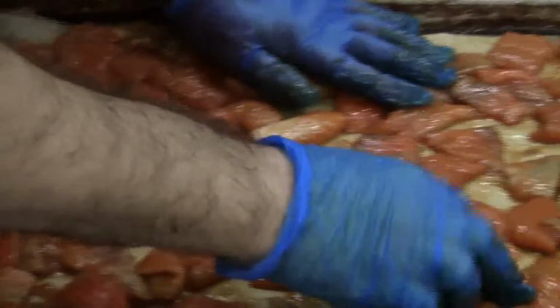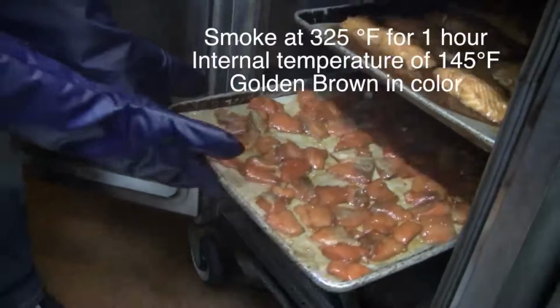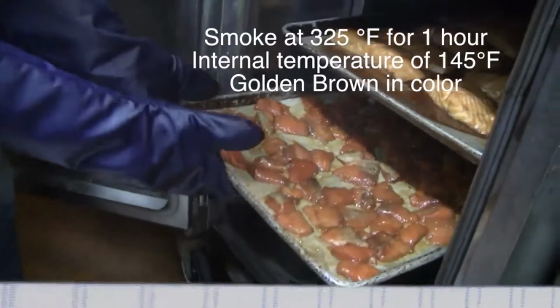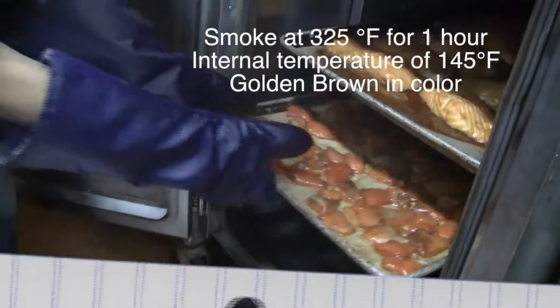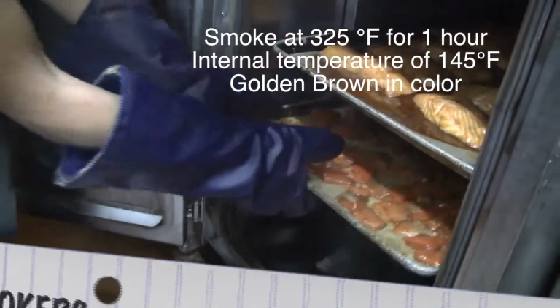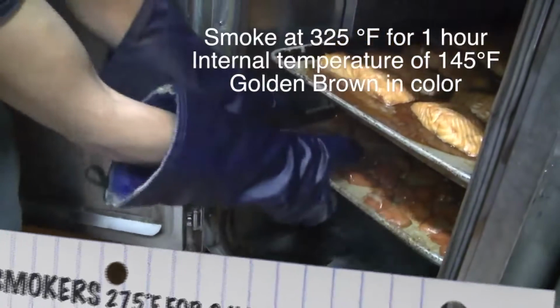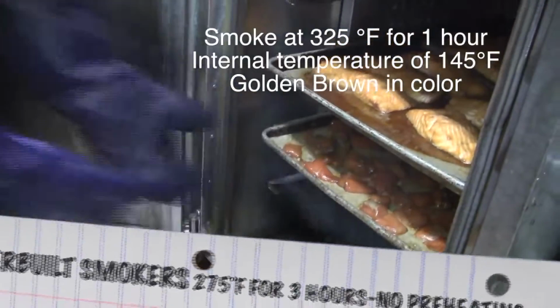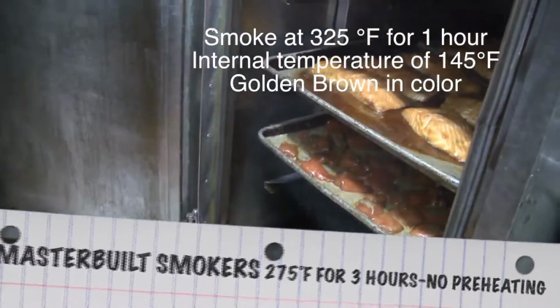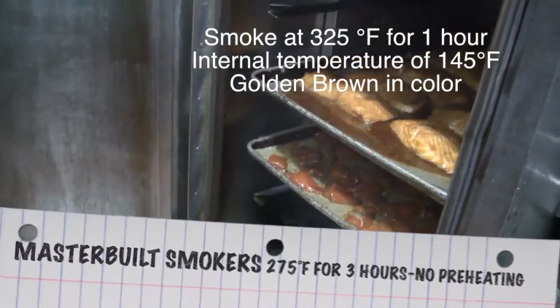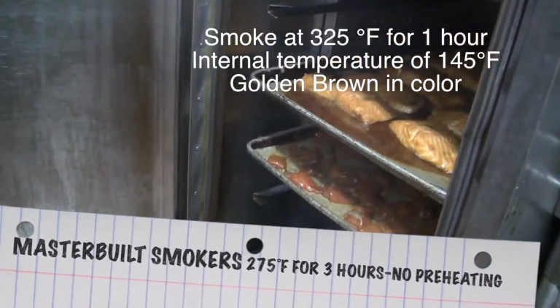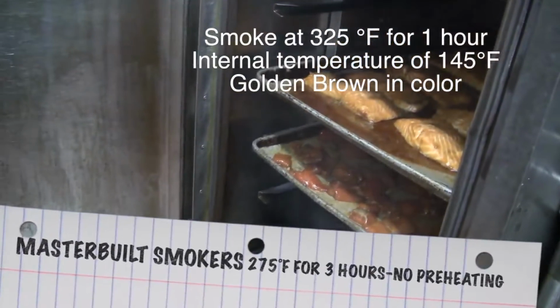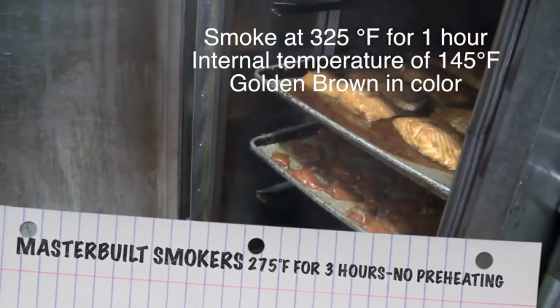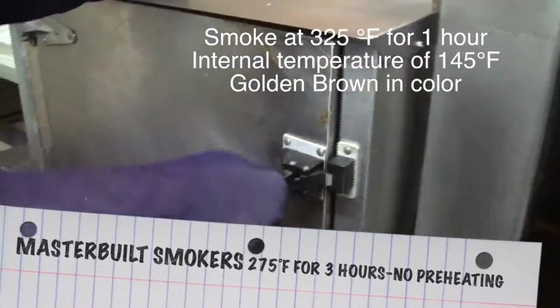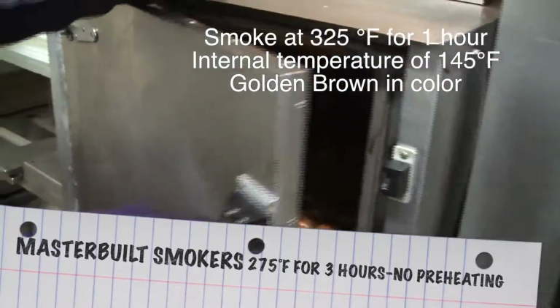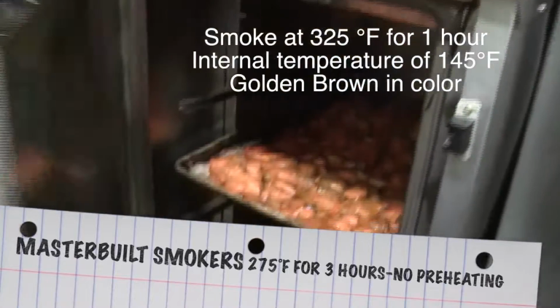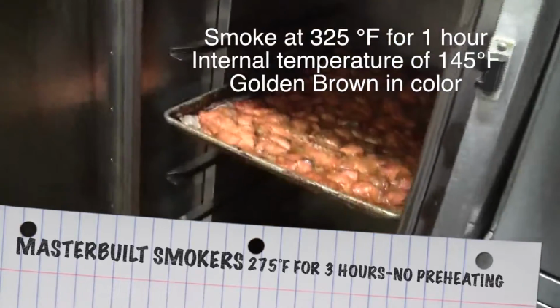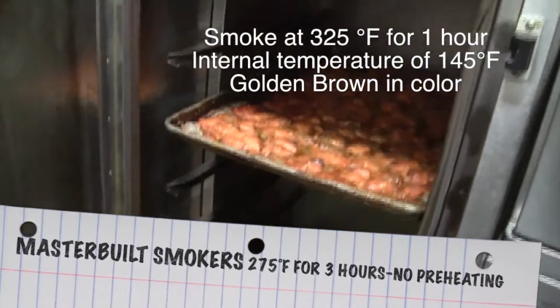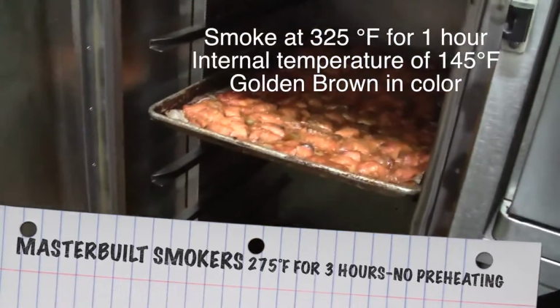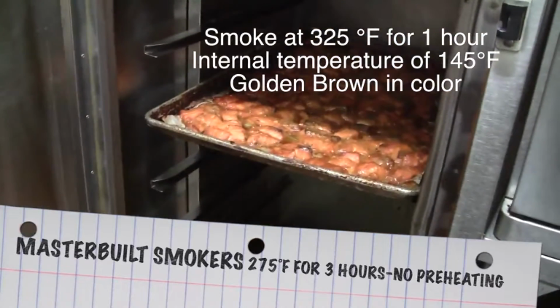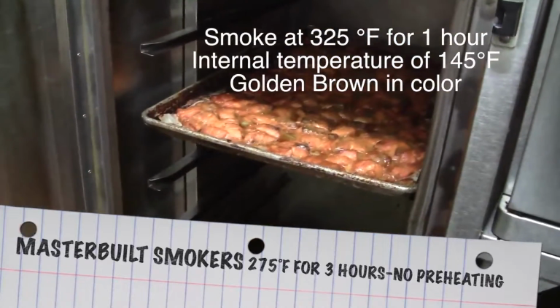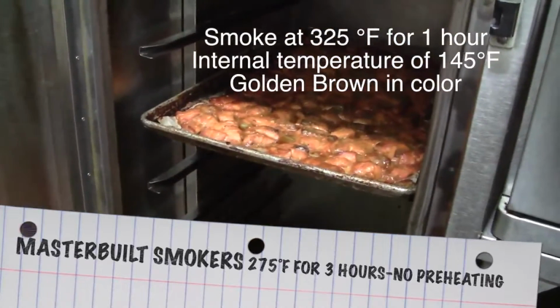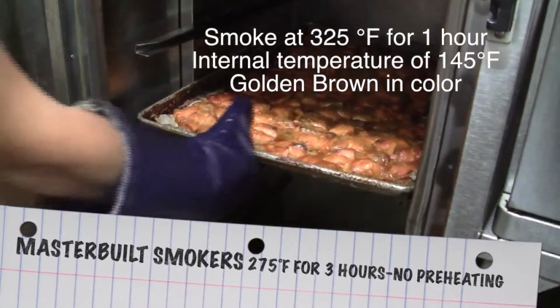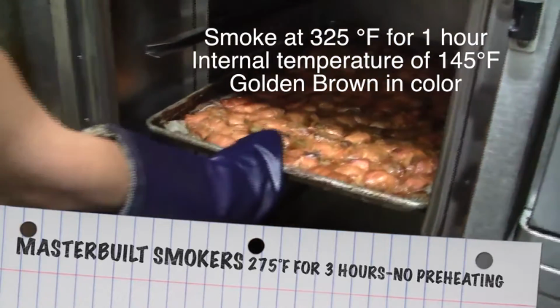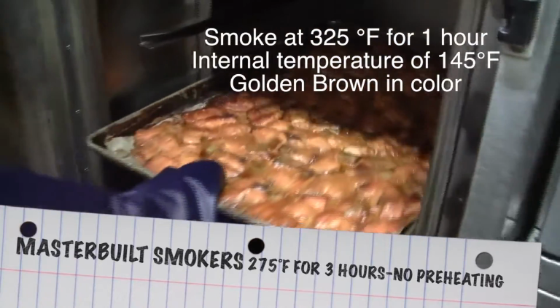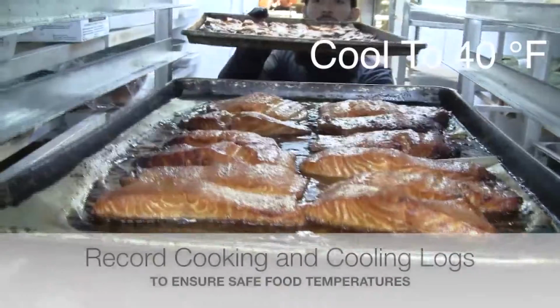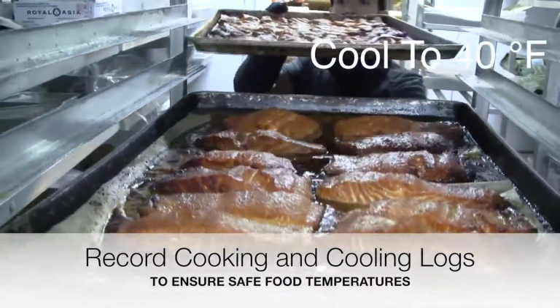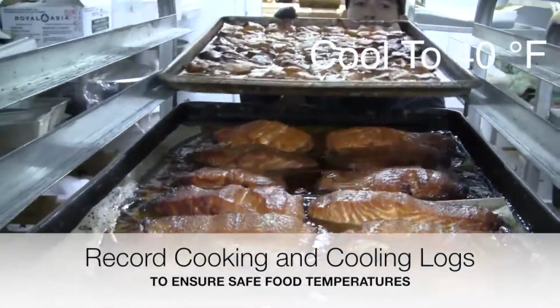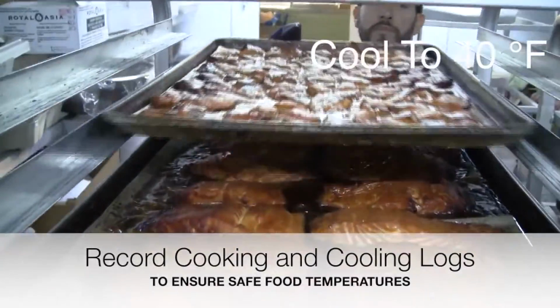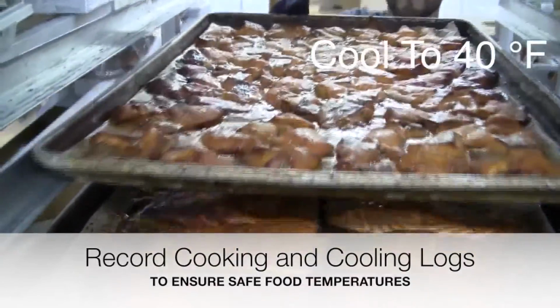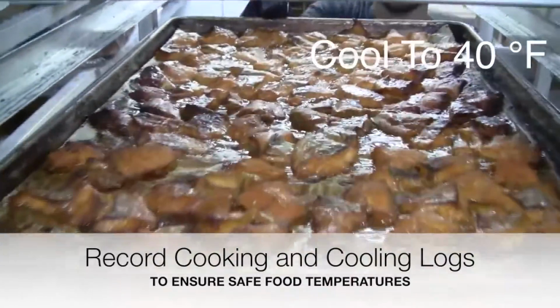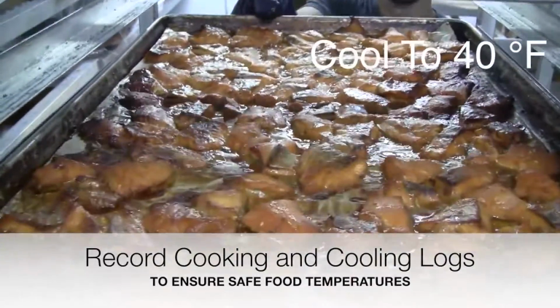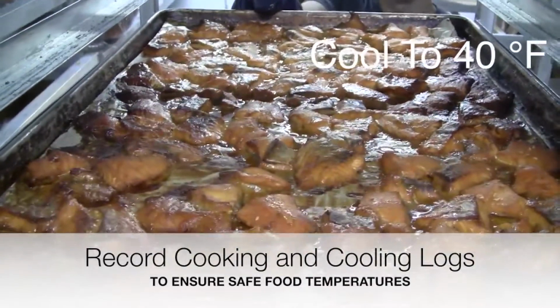We'll be smoking these at 325 degrees Fahrenheit for one hour, or until they have an internal temperature of 145 degrees Fahrenheit and are golden brown in color. When they're ready, place them in the cooler and cool them down to 40 degrees Fahrenheit.